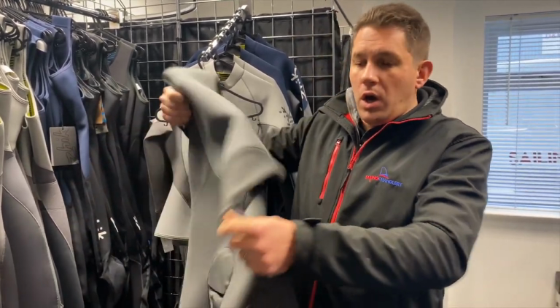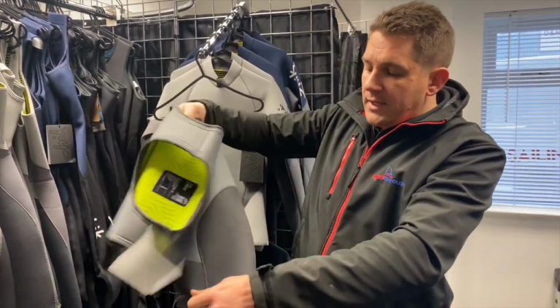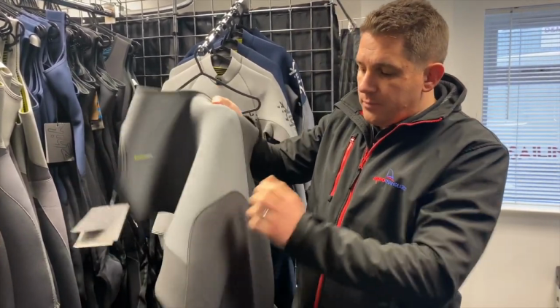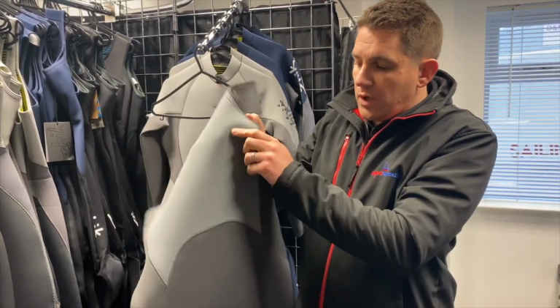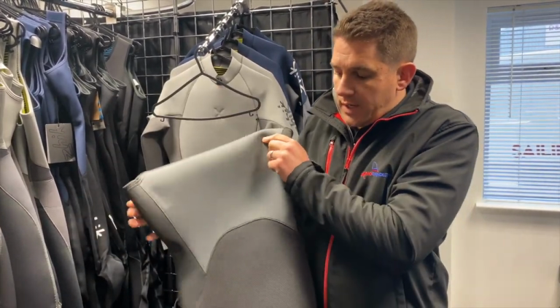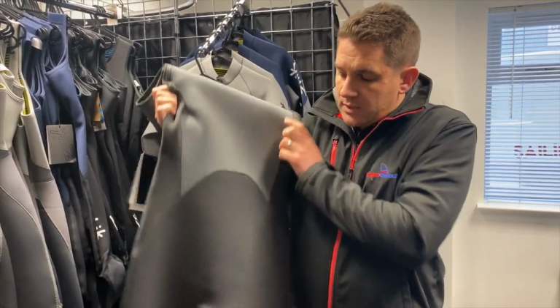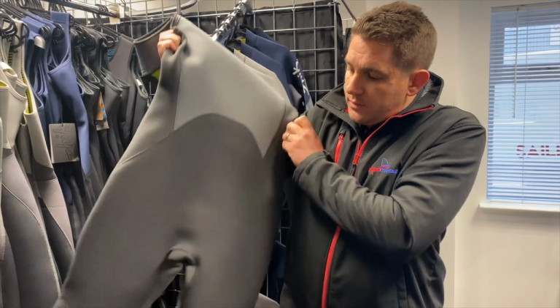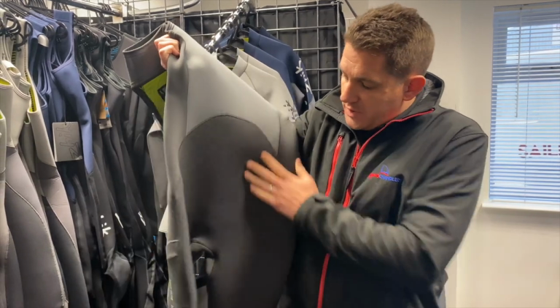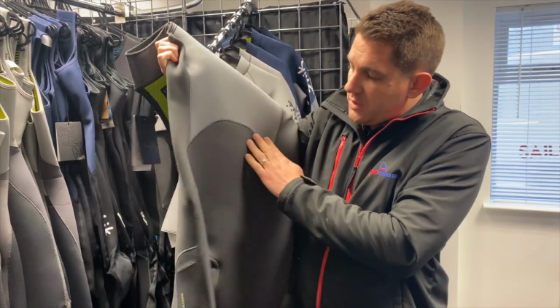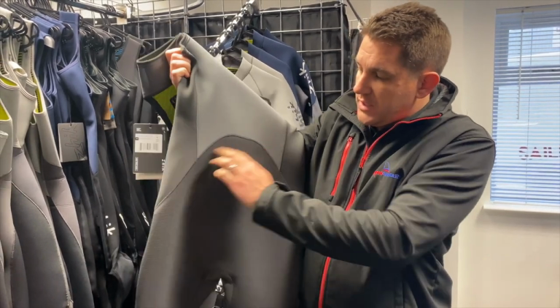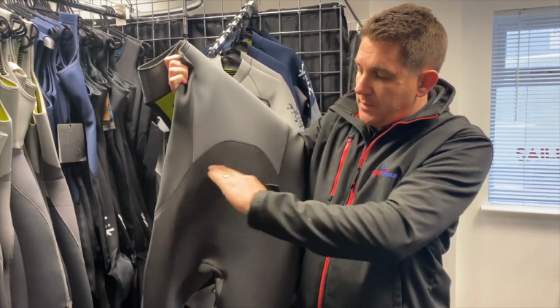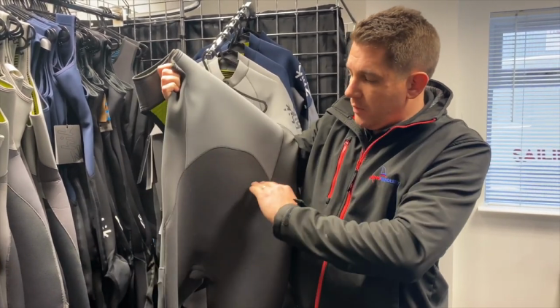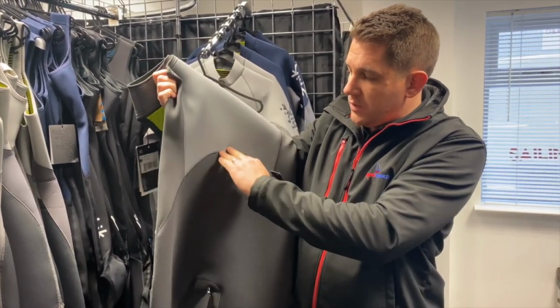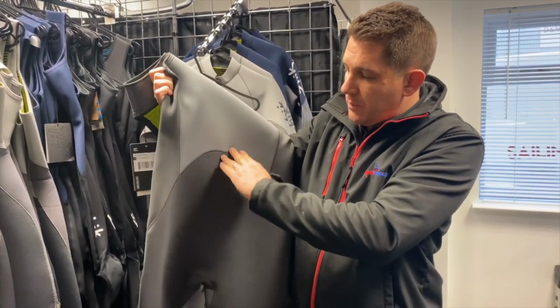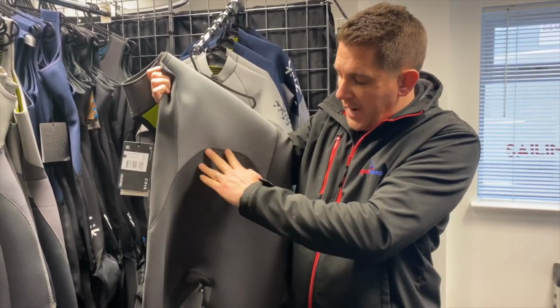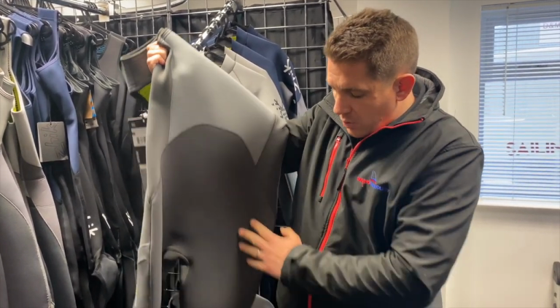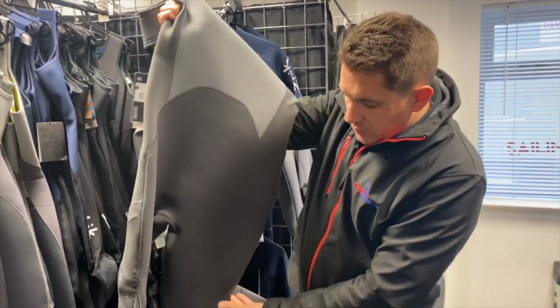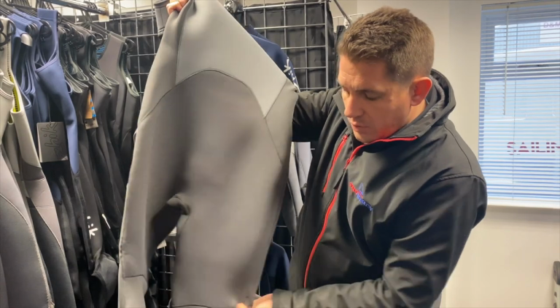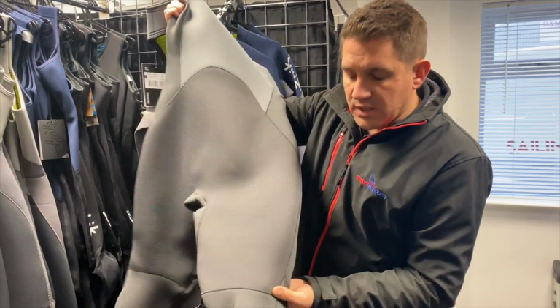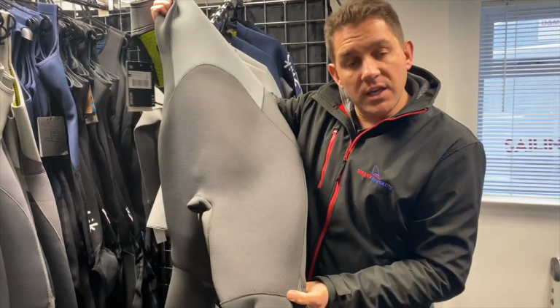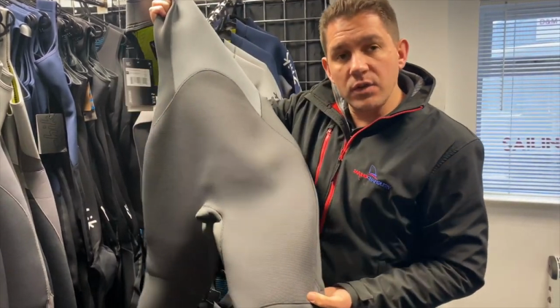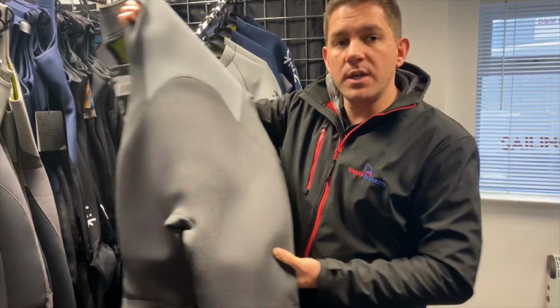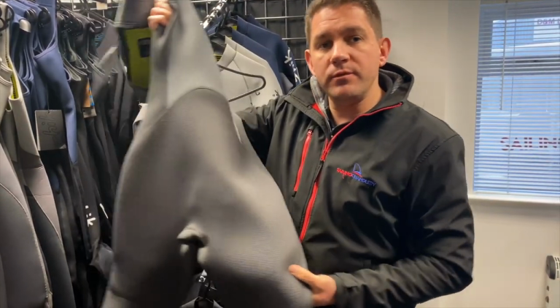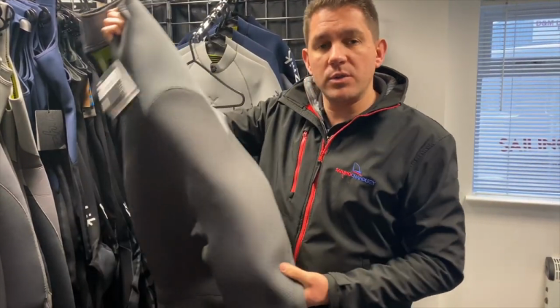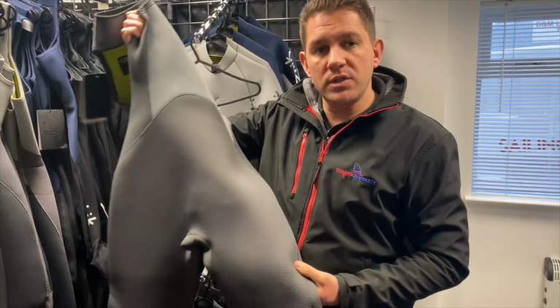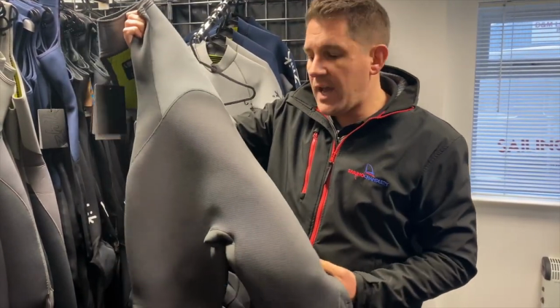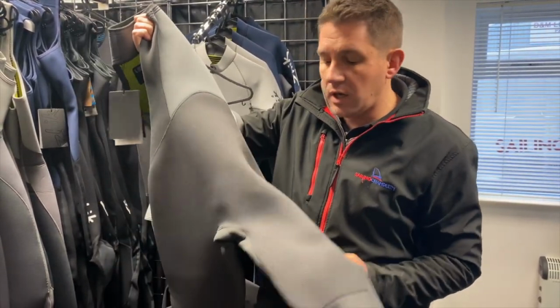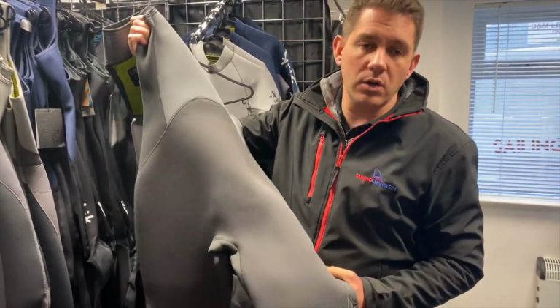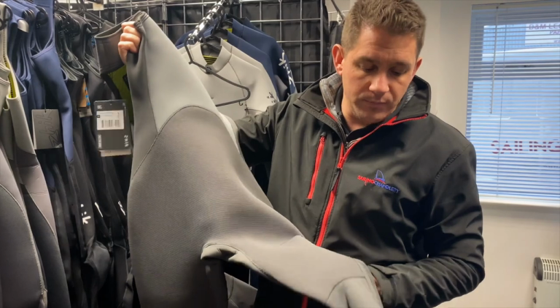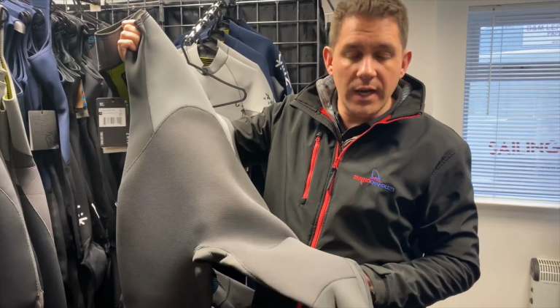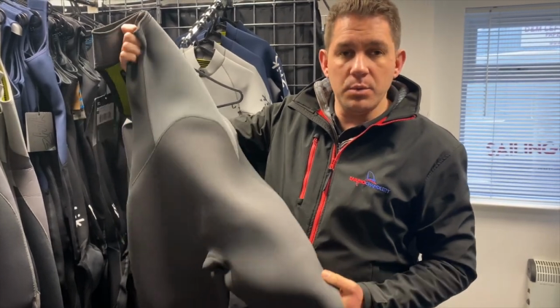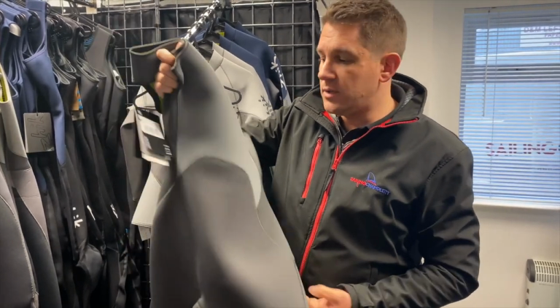On the back we've got the Zyke Tex protection, which actually comes a bit higher on this suit — it runs all the way down to the back of the knee. So if you're sliding your backside backwards and forwards on the deck it's going to last a long time and keep you protected.